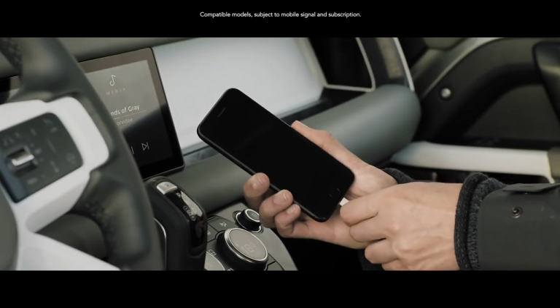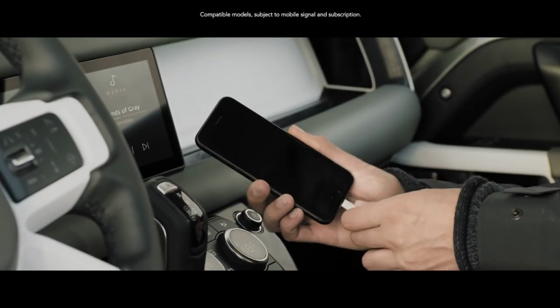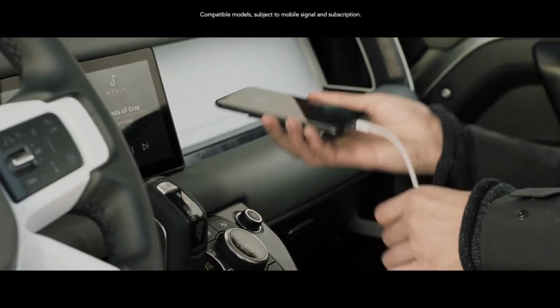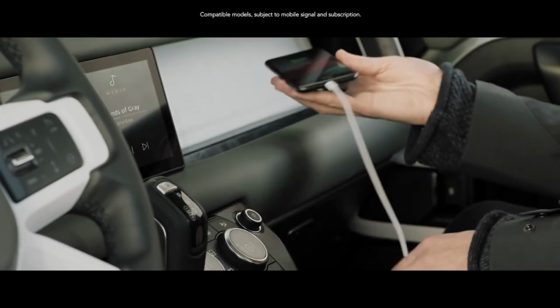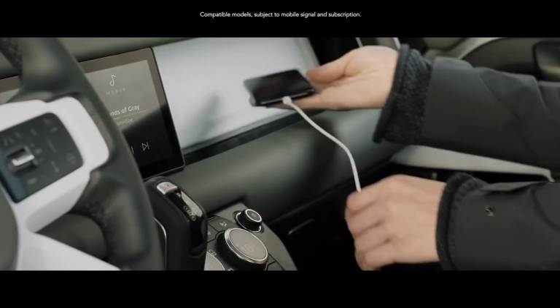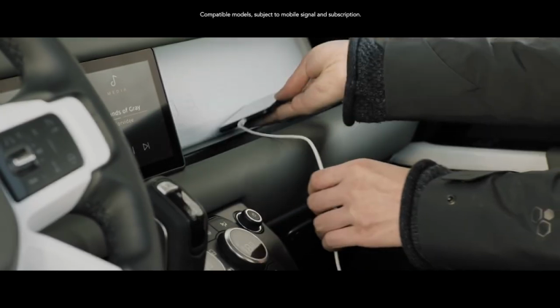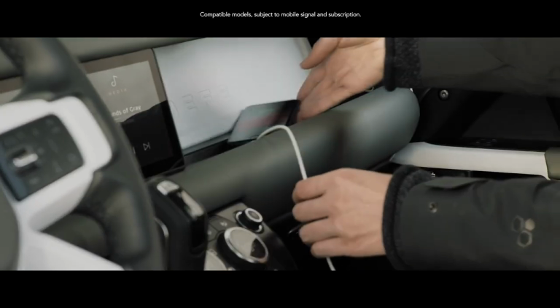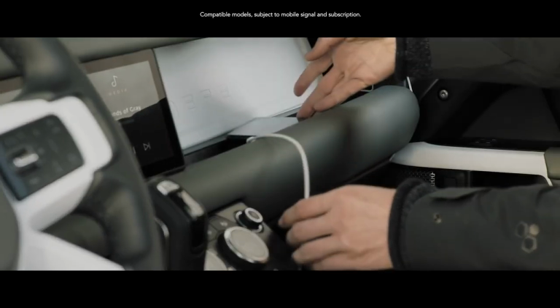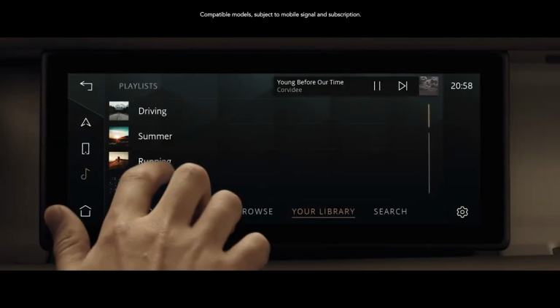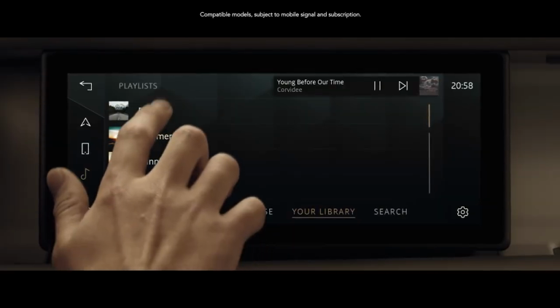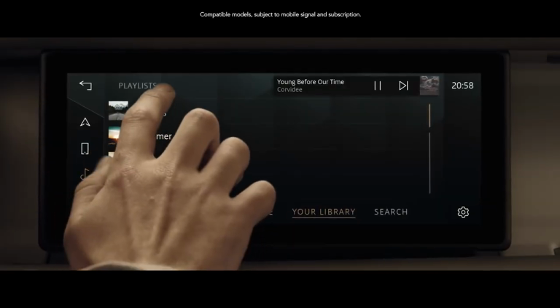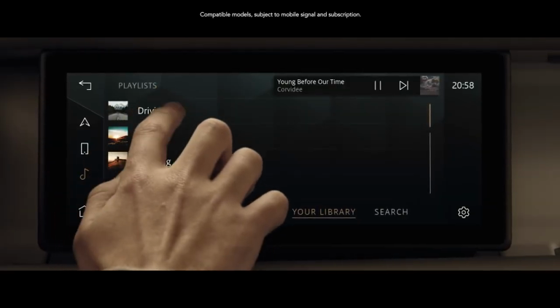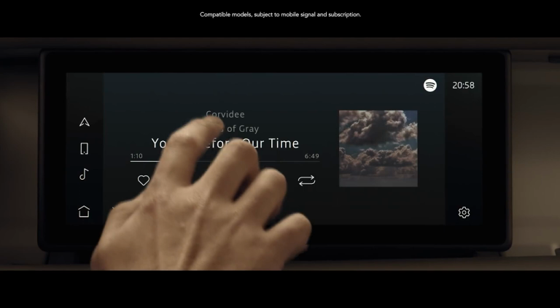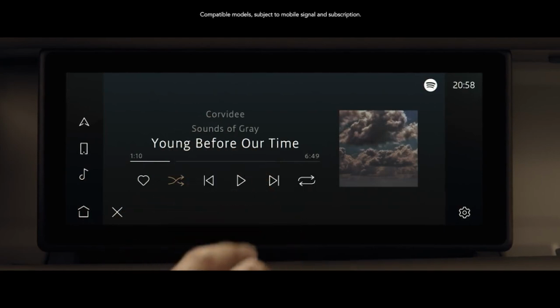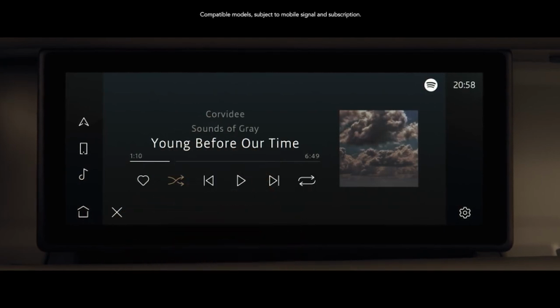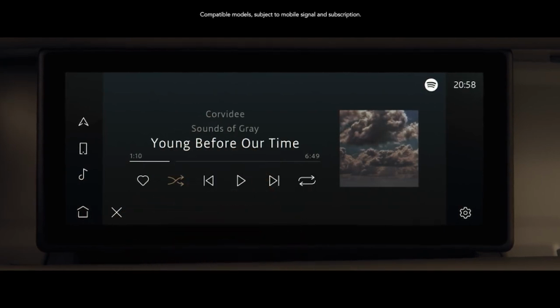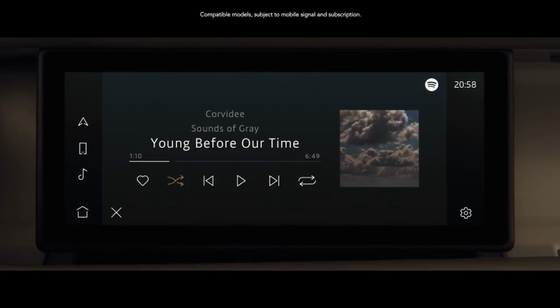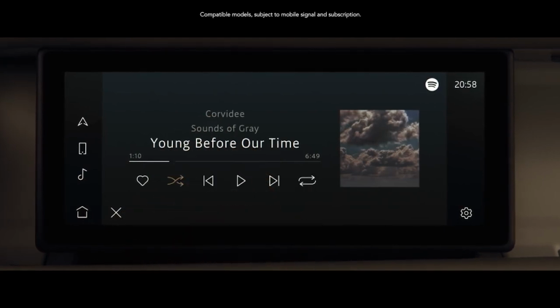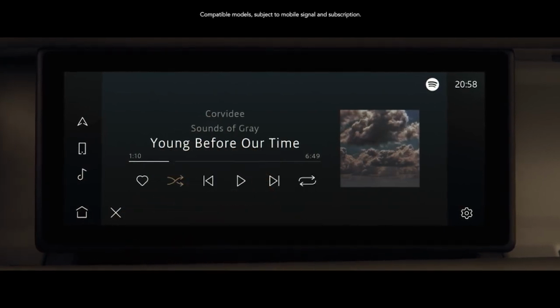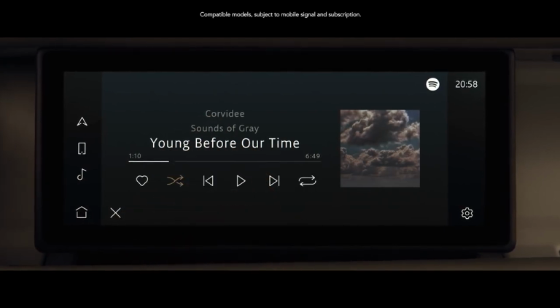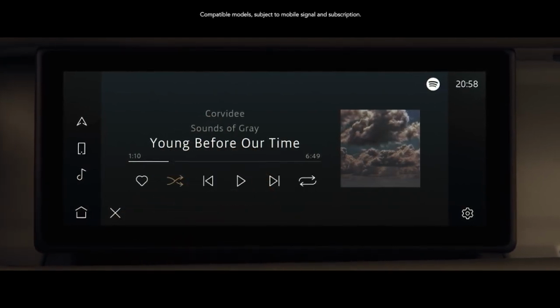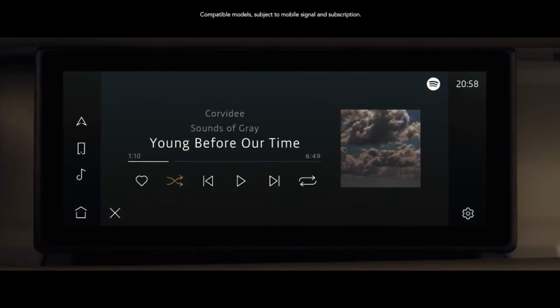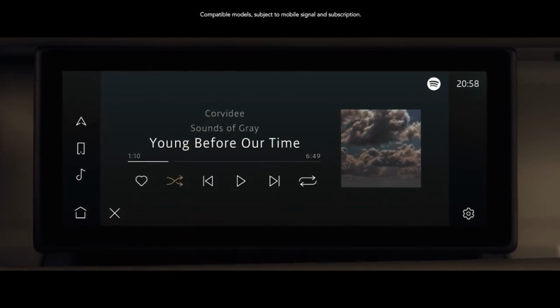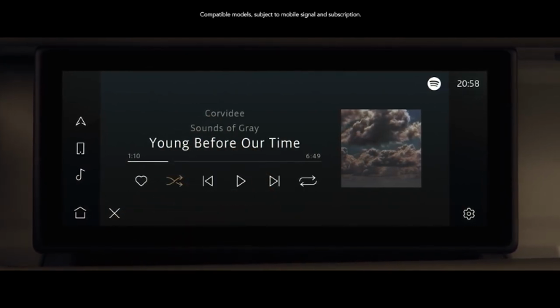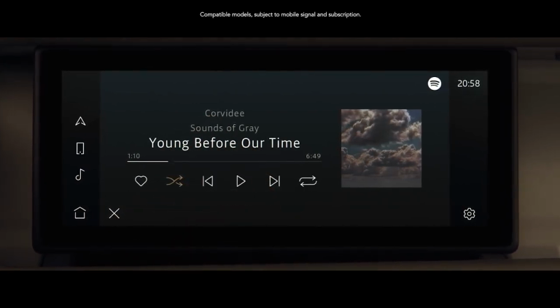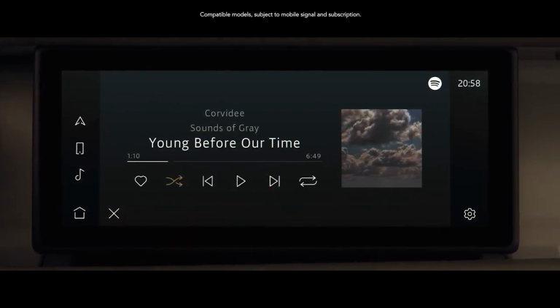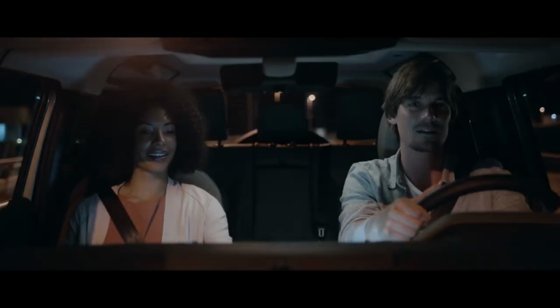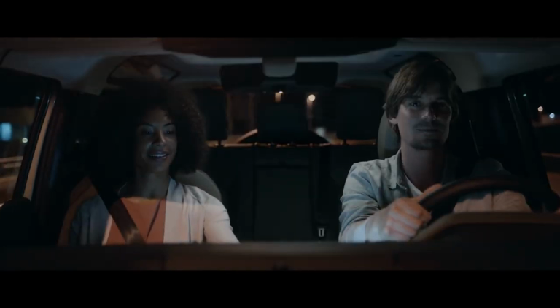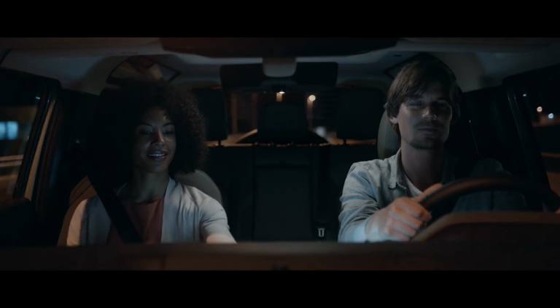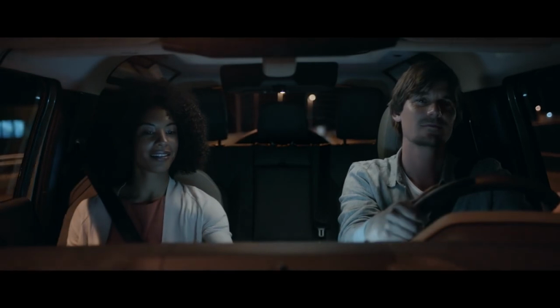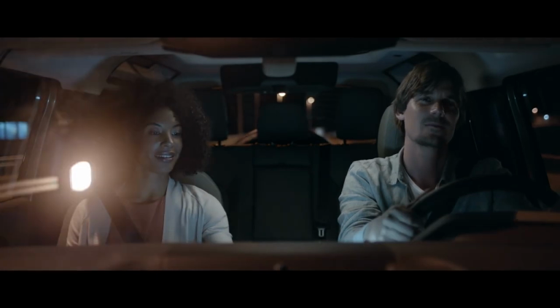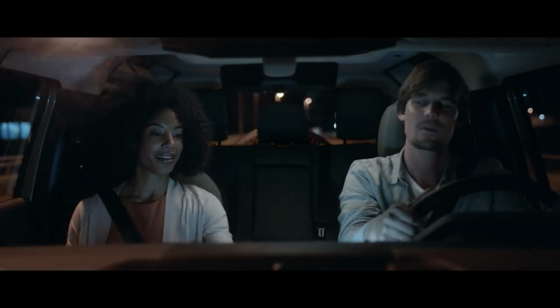With additions such as the smartphone pack and online pack with data plan, you can all stay in touch, informed and entertained, even with online music services.